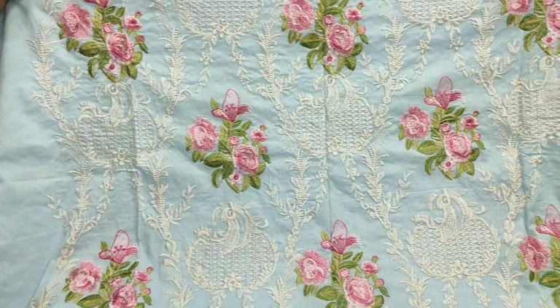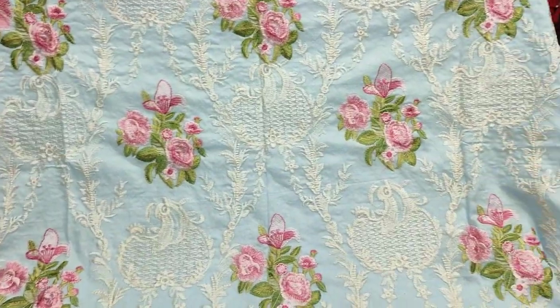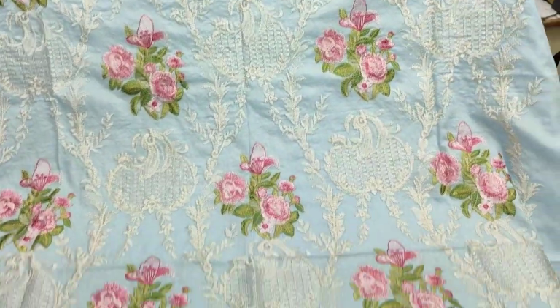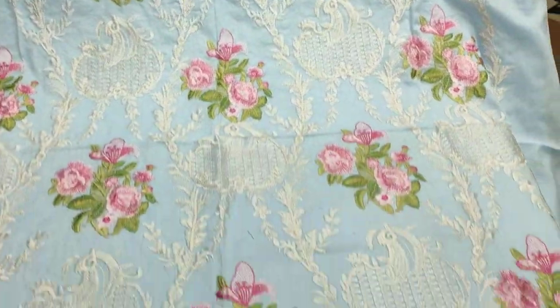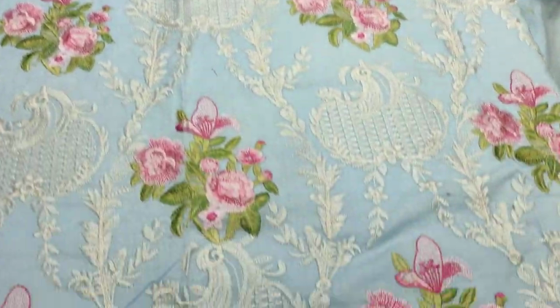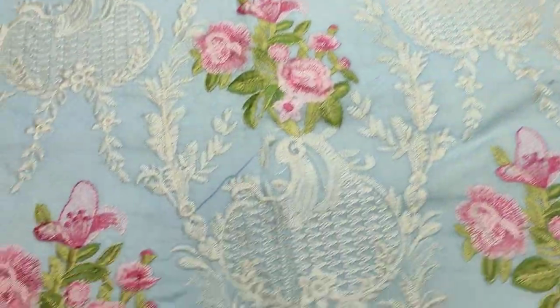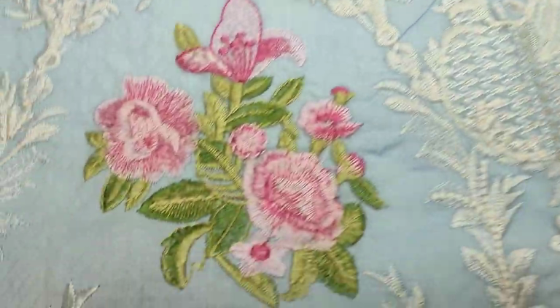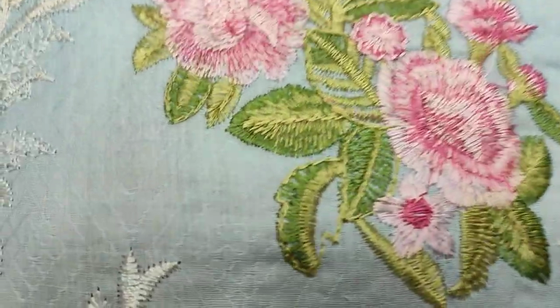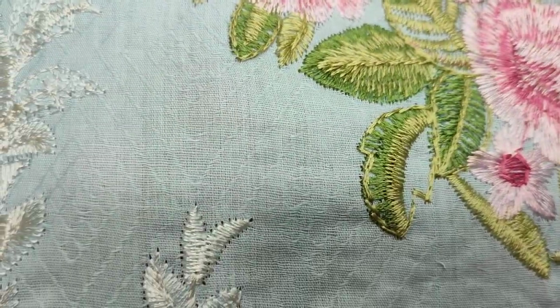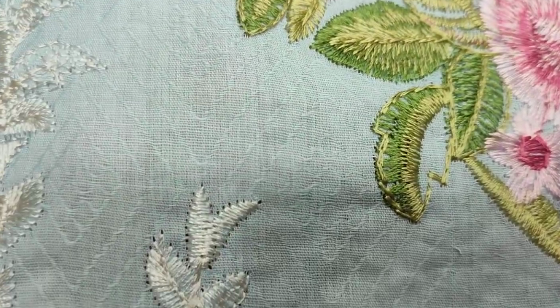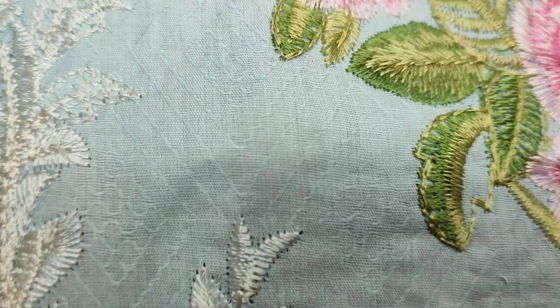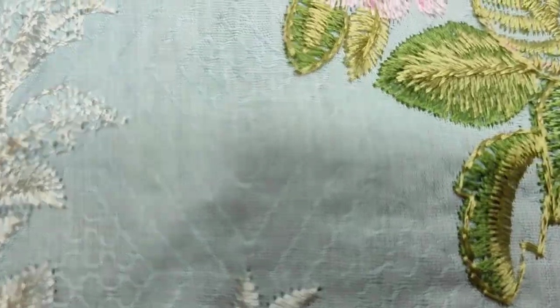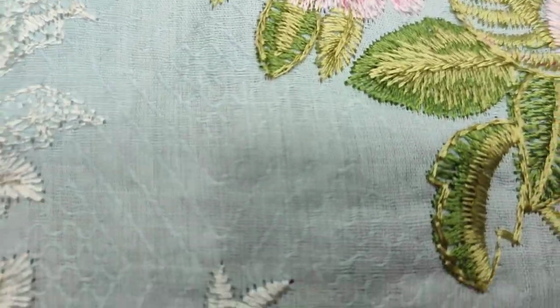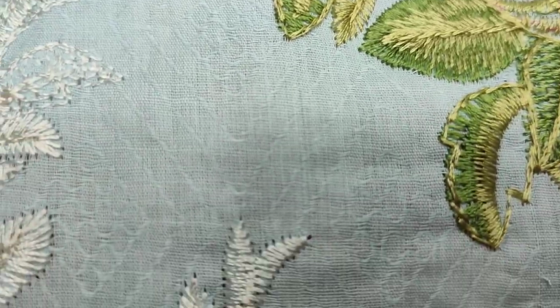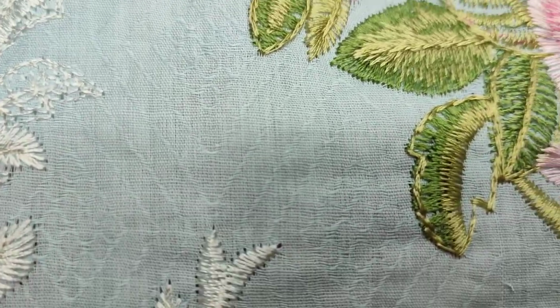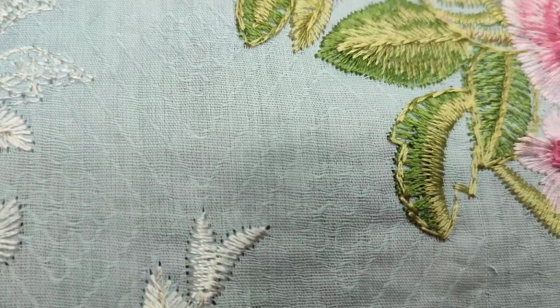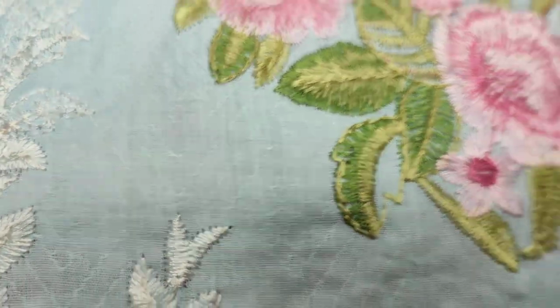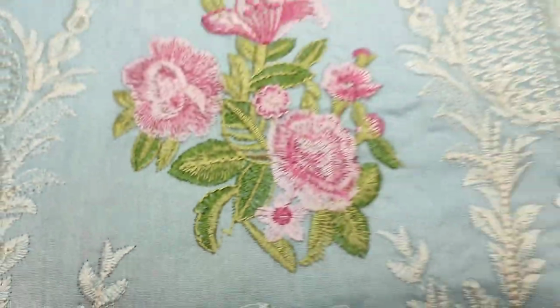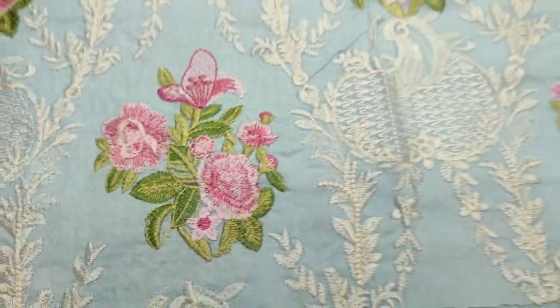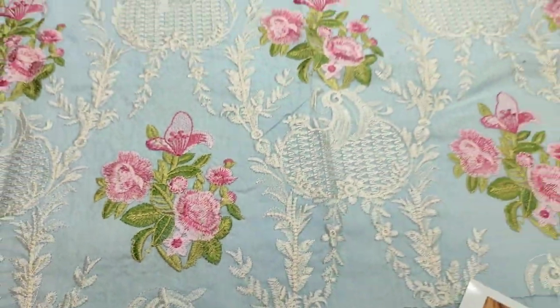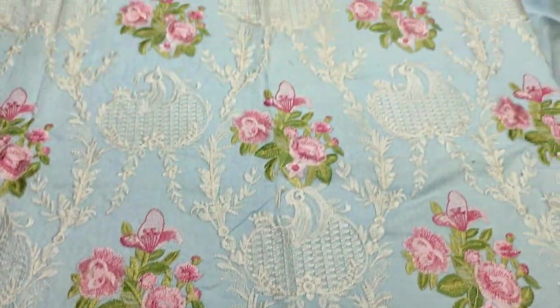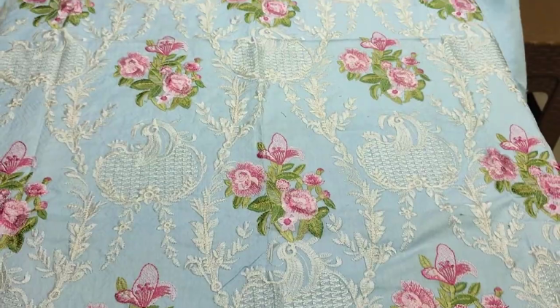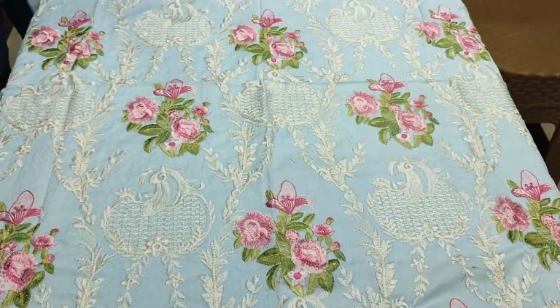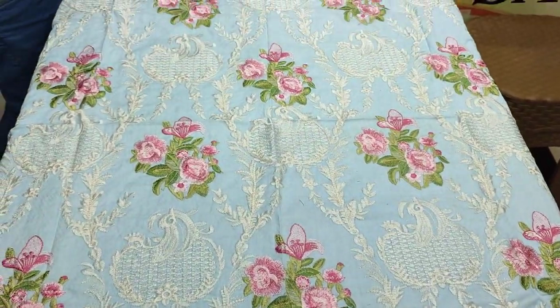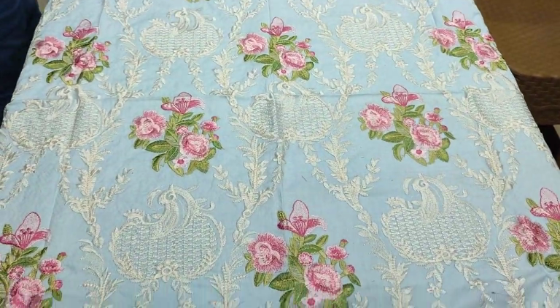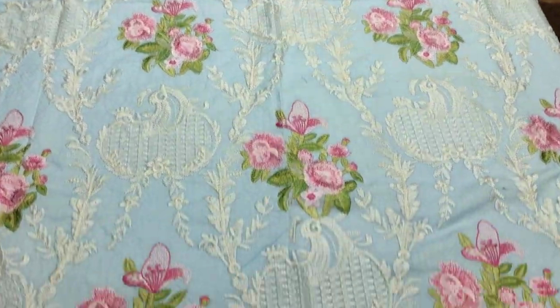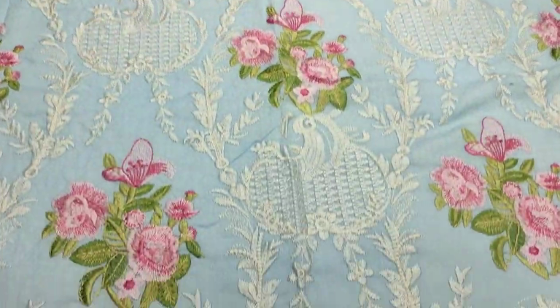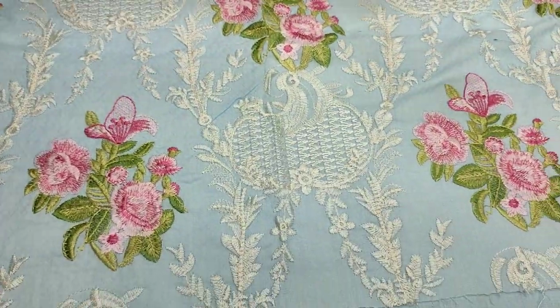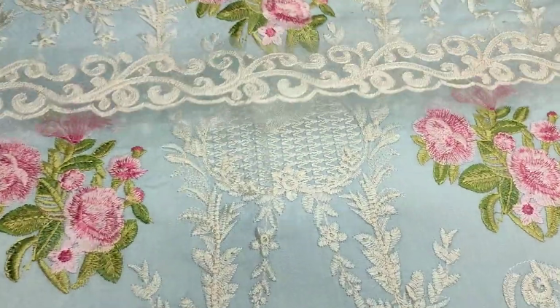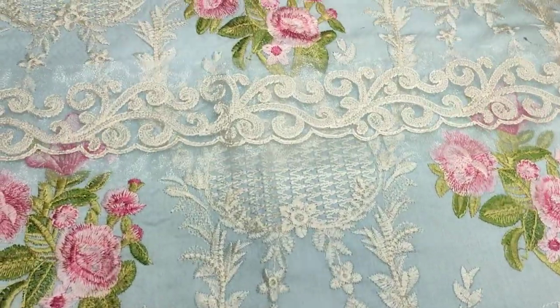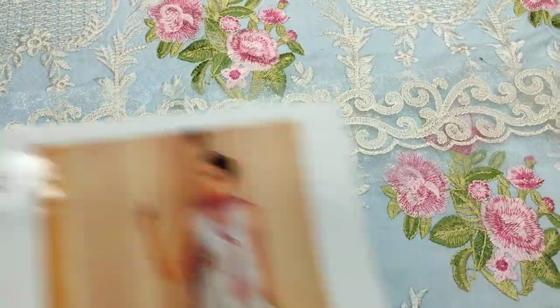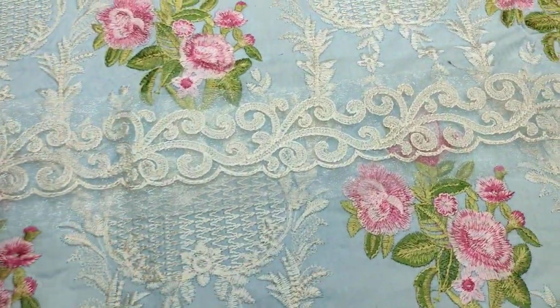This is embedded front with thread work. This is a self-designed fabric. This is embedded lace.